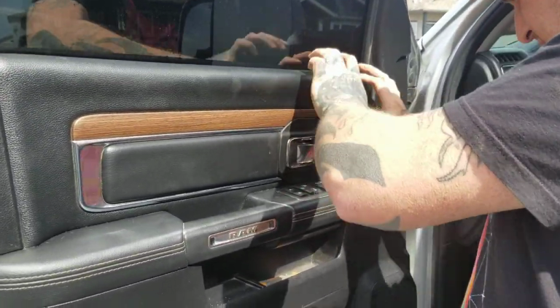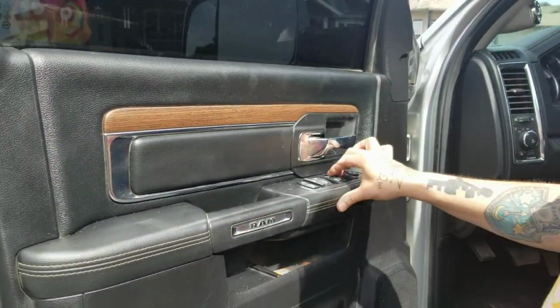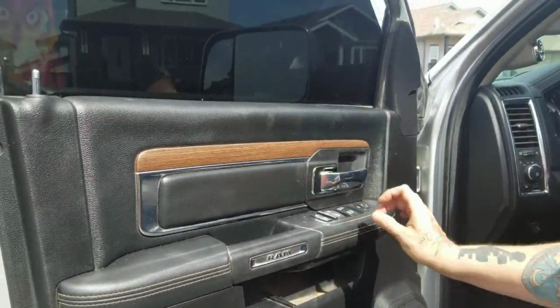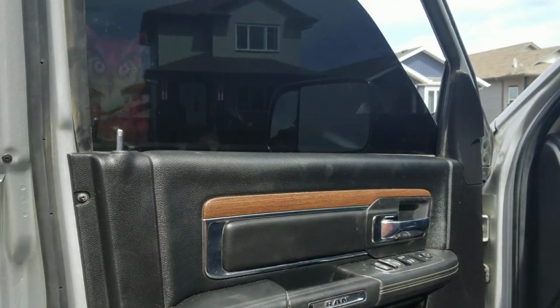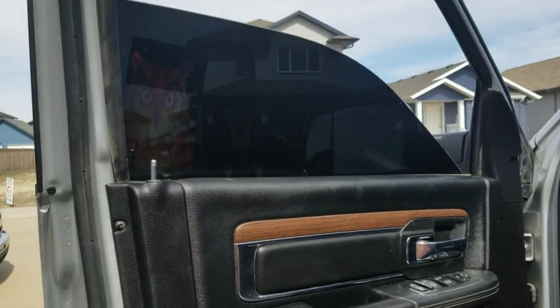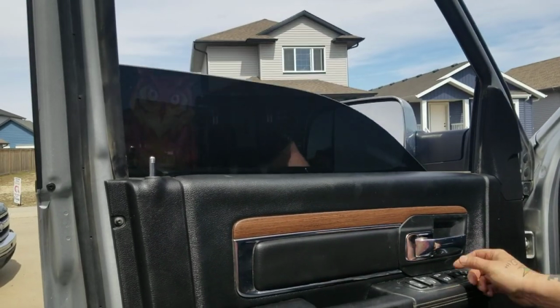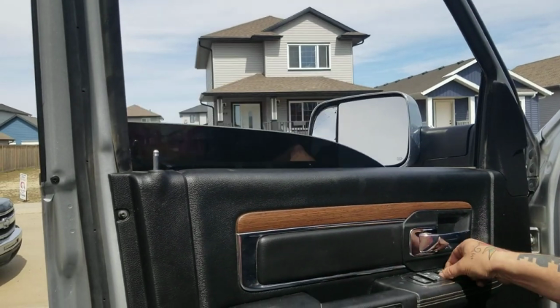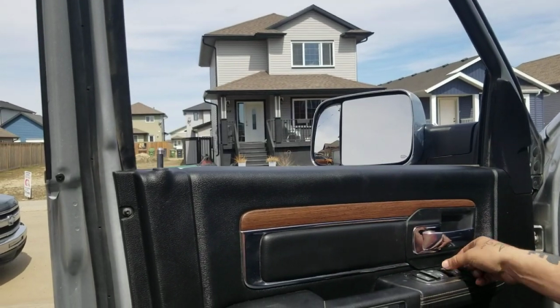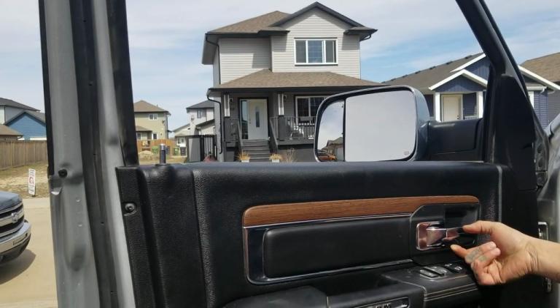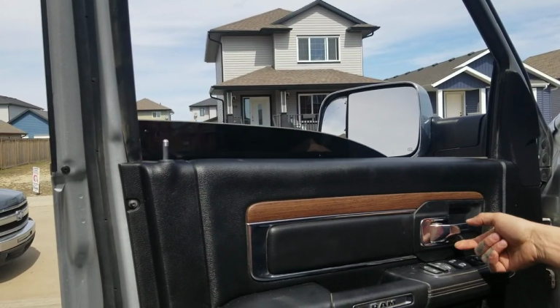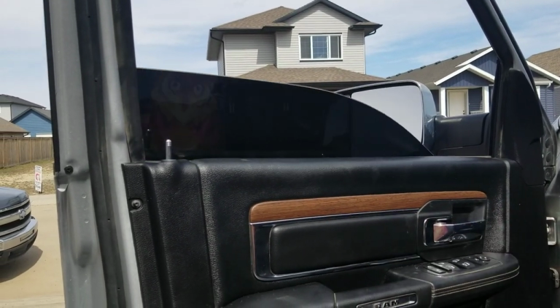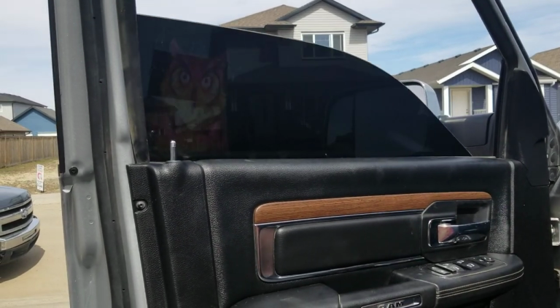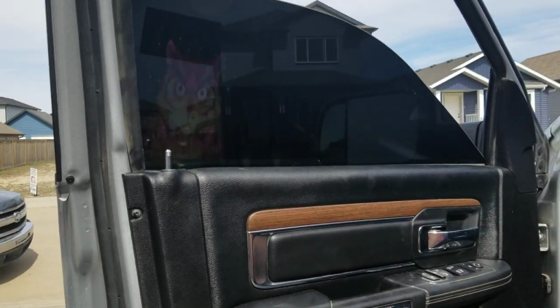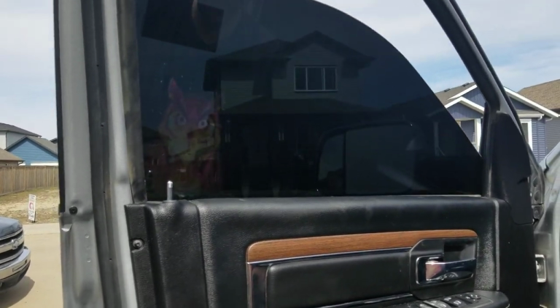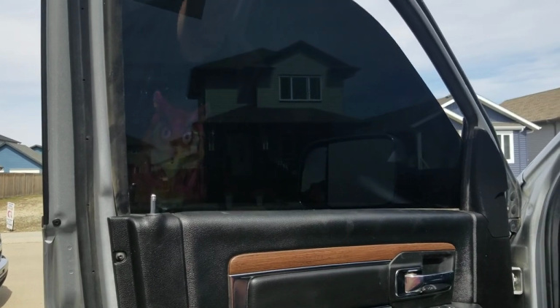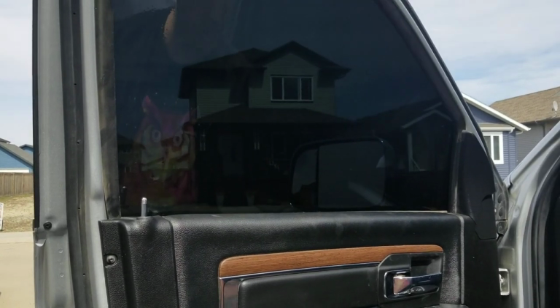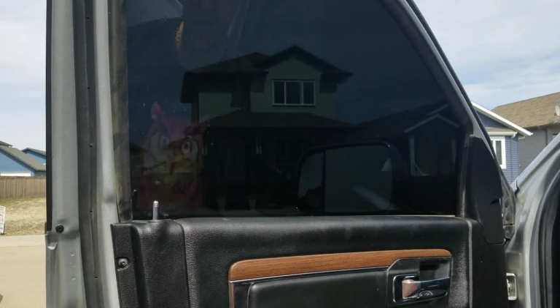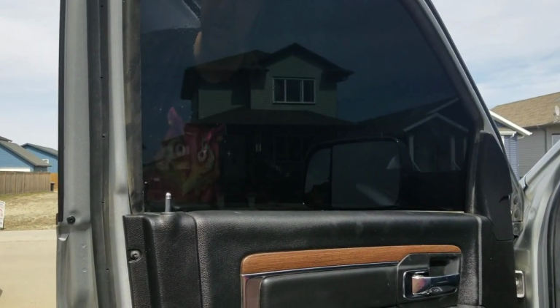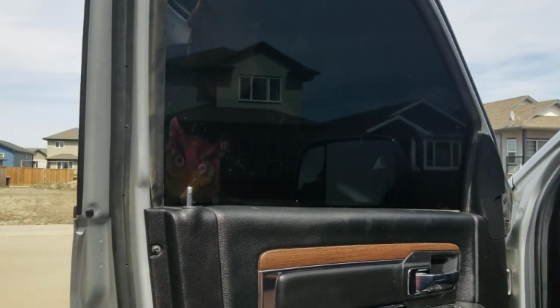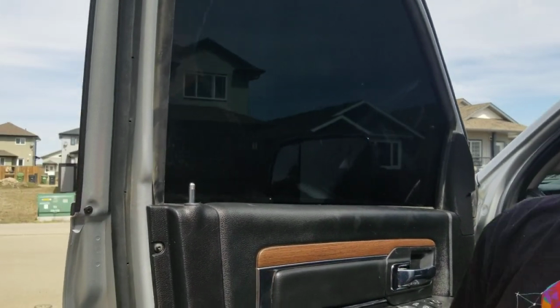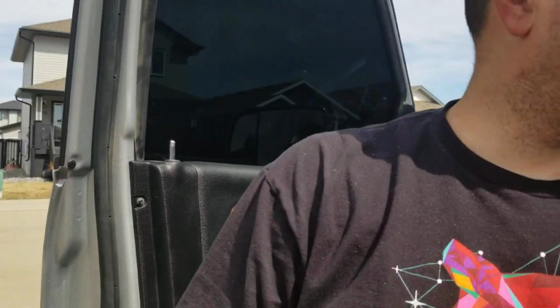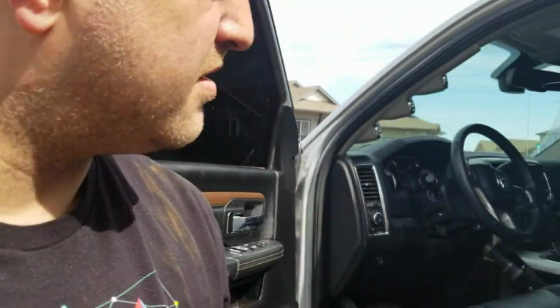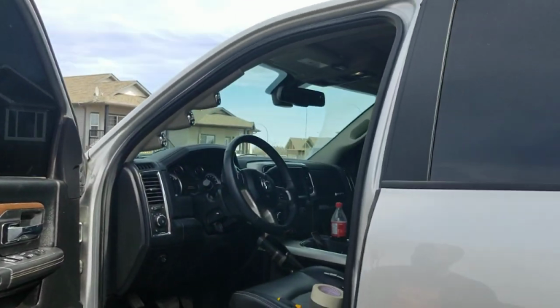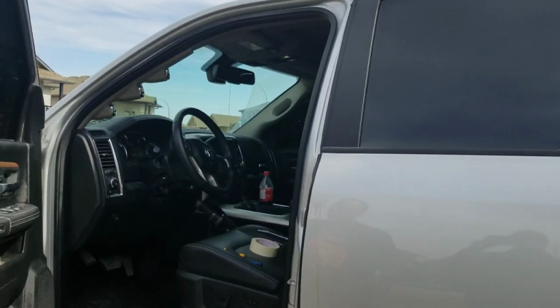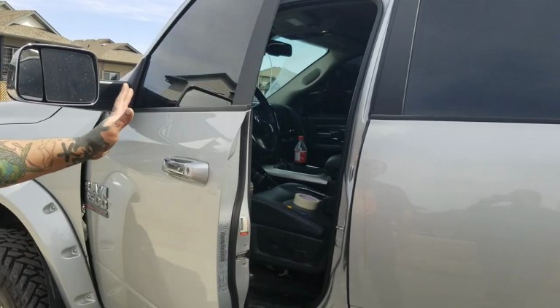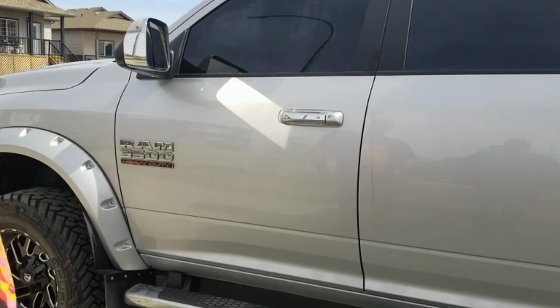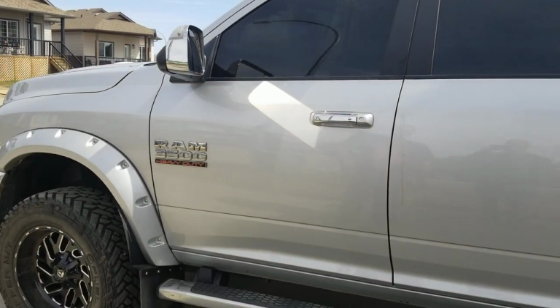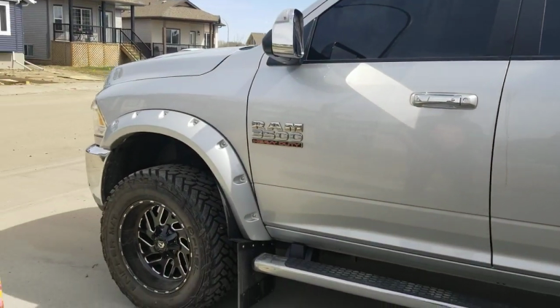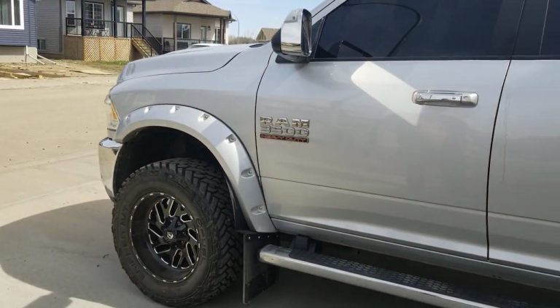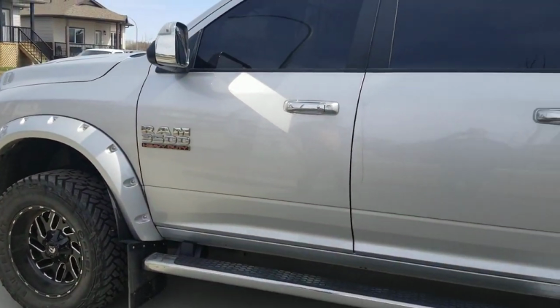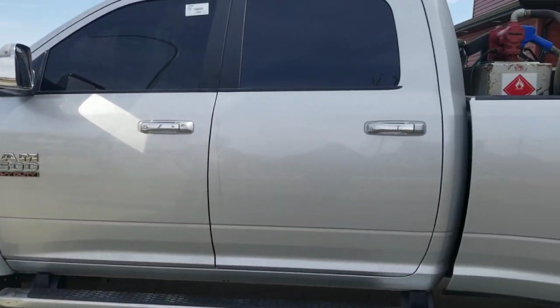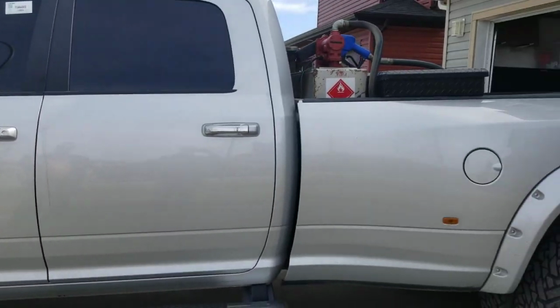There you go — installed the blackest window I've ever tinted. That's the aftermarket smoked window, 5% Avery Sigma Pro, to match the rest of this hot rod. Now we'll go clean it up and it's ready to go.